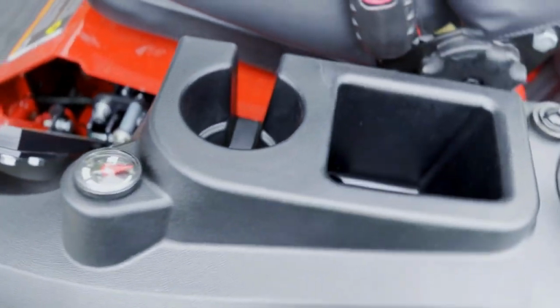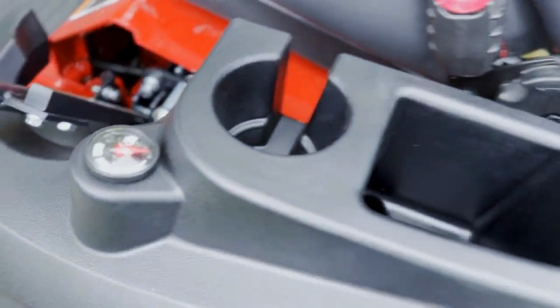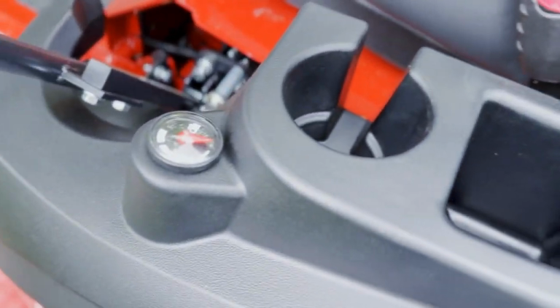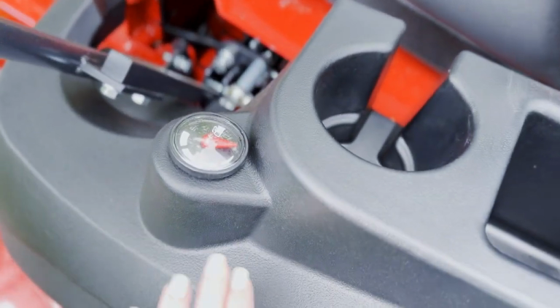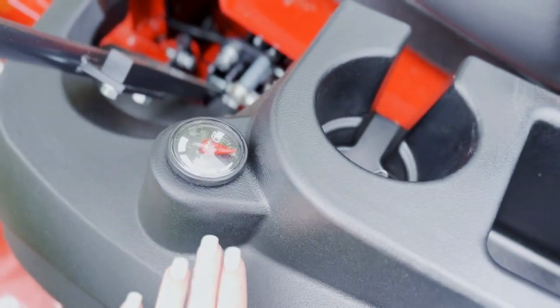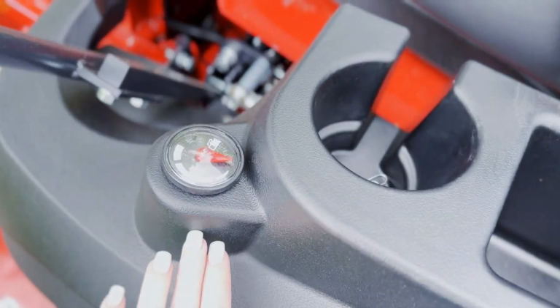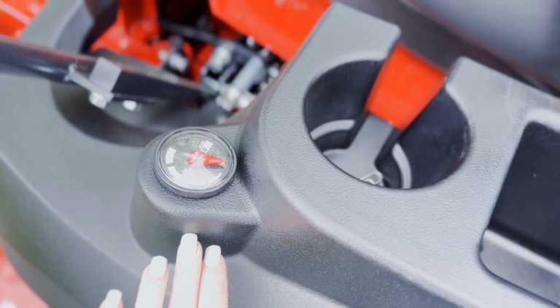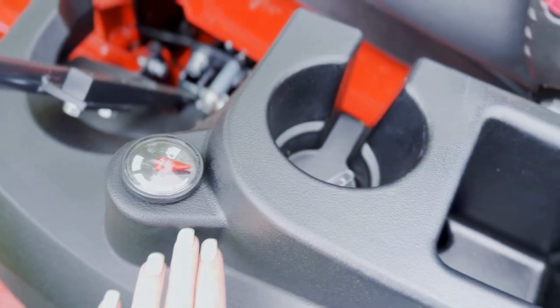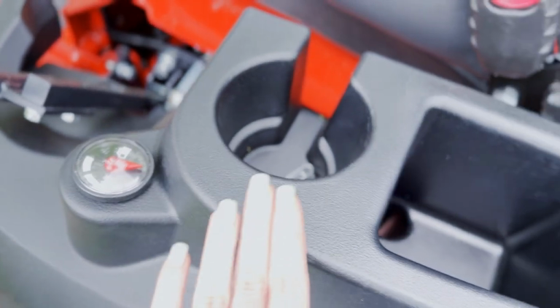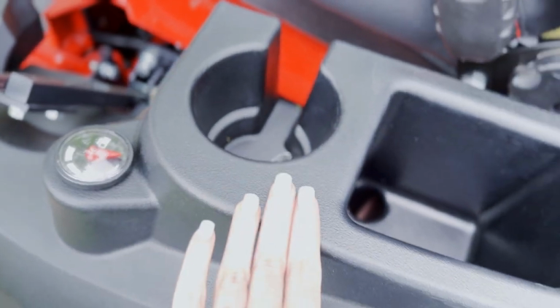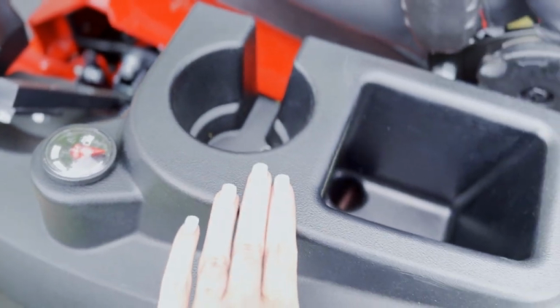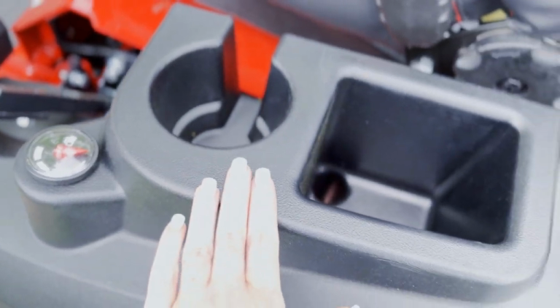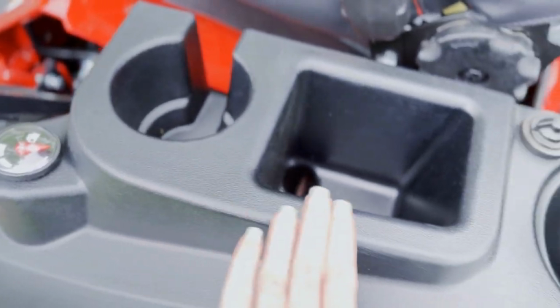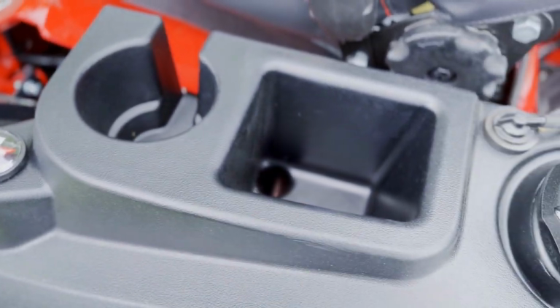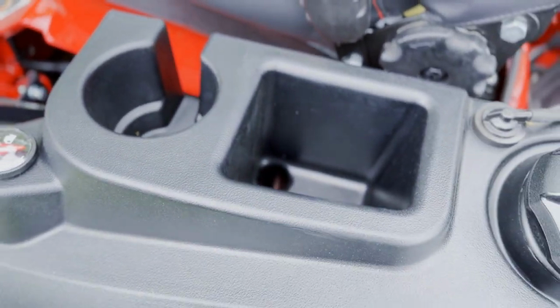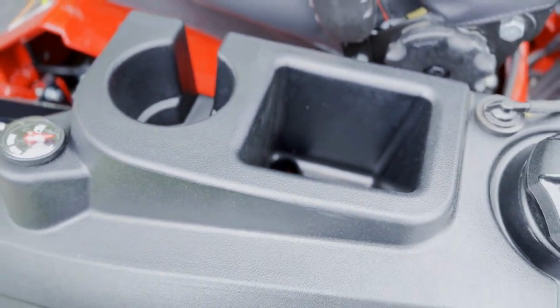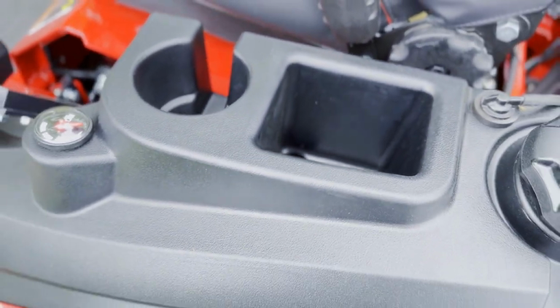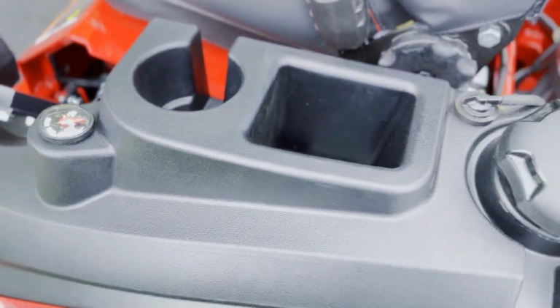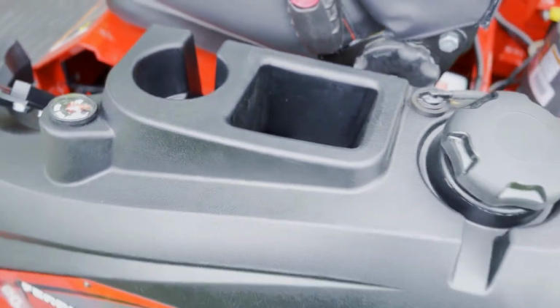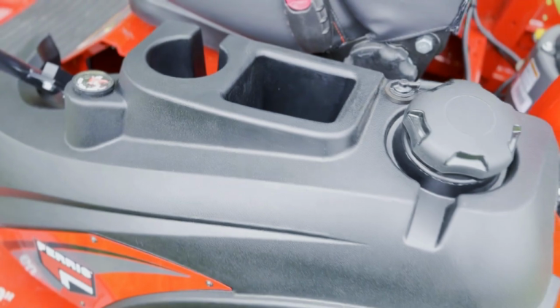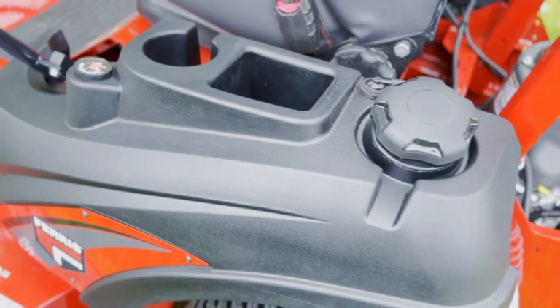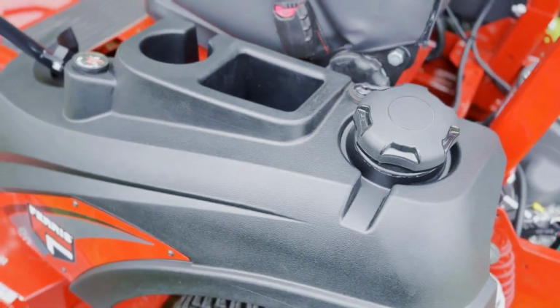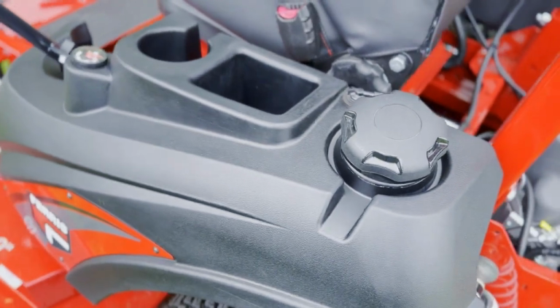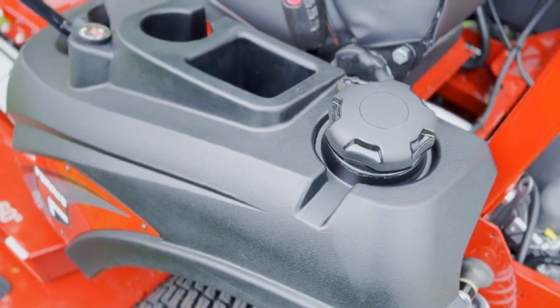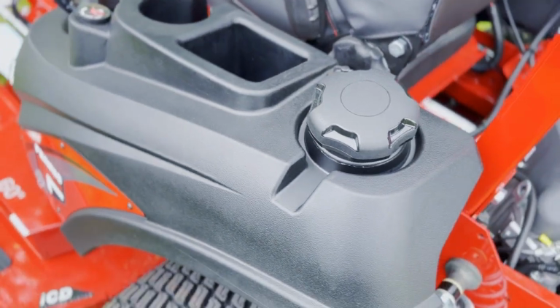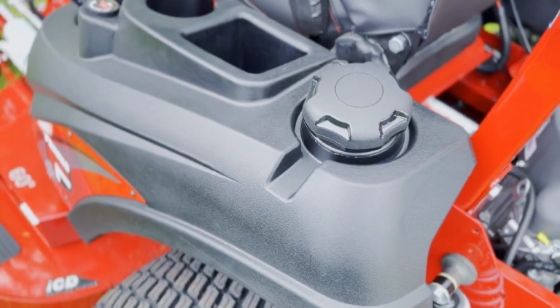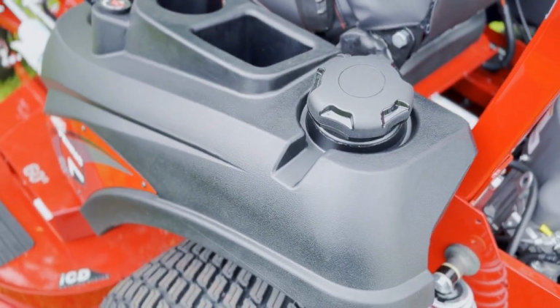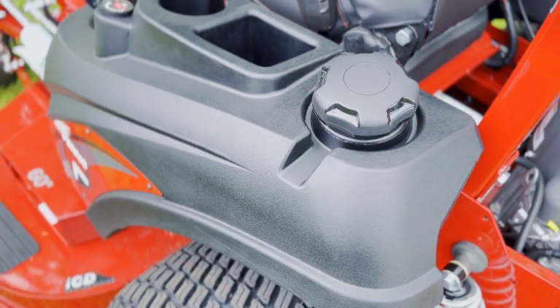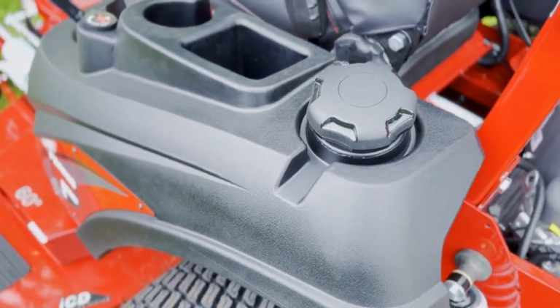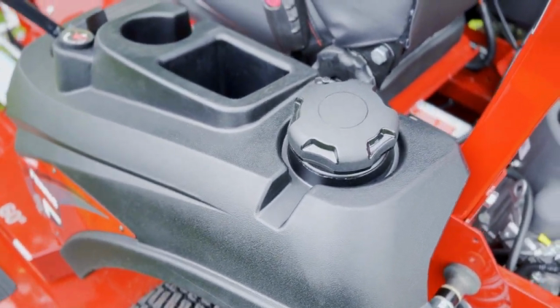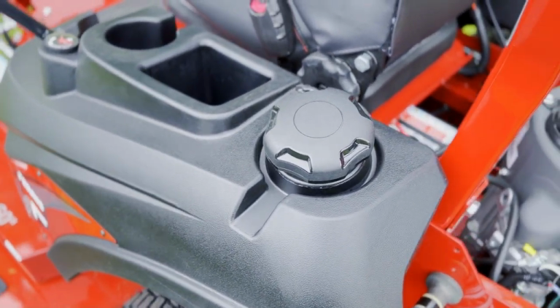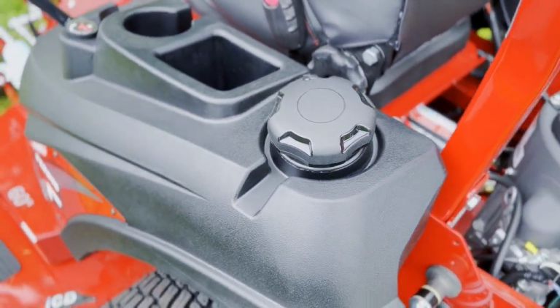Here we have your fuel gauge, cup holder, and your little storage cubby. This does have an 11-gallon fuel tank, and it is dual-sided.